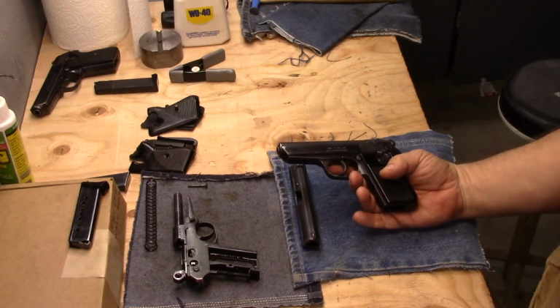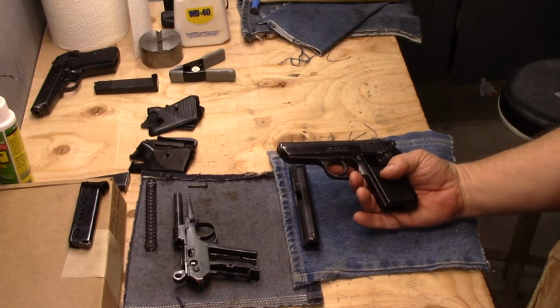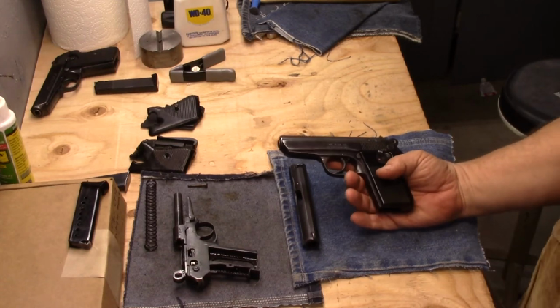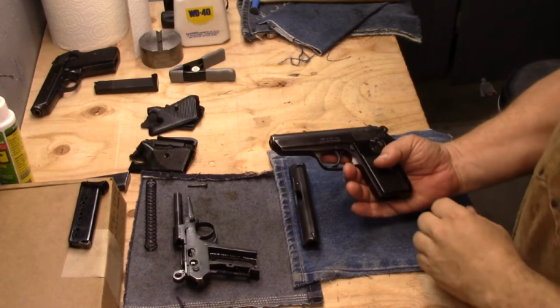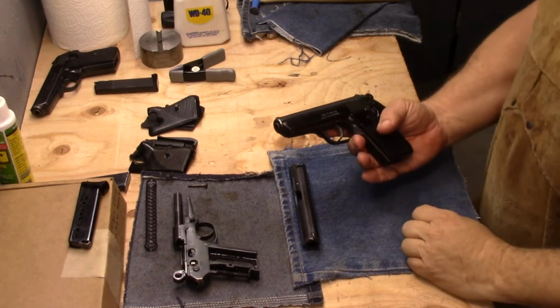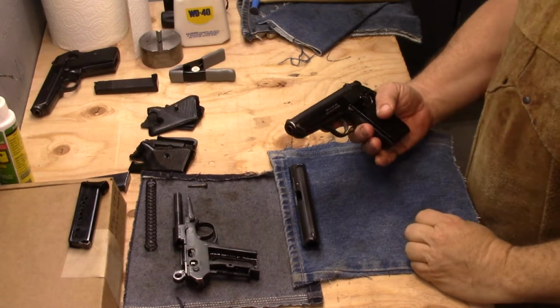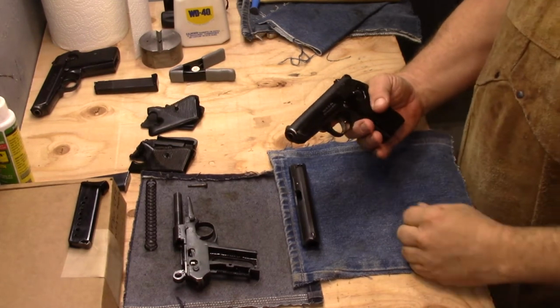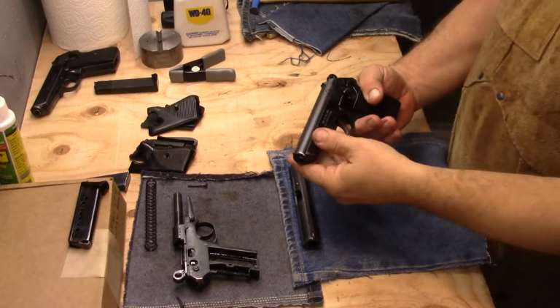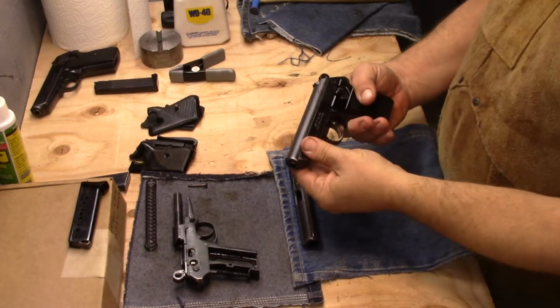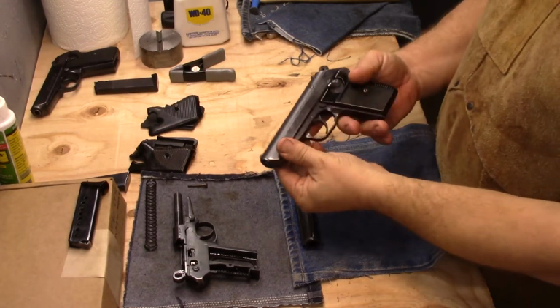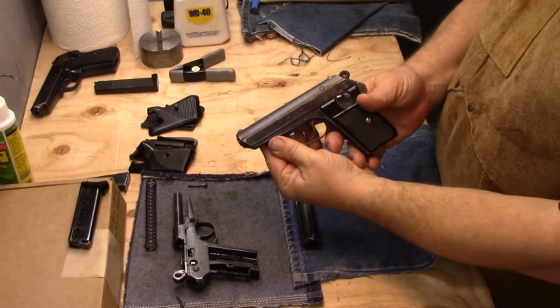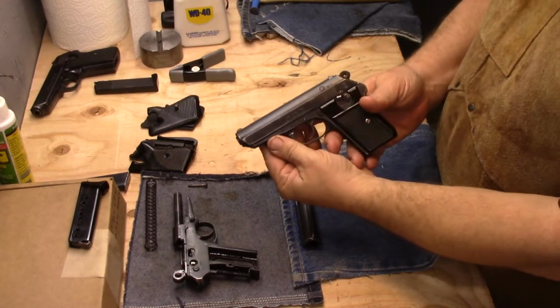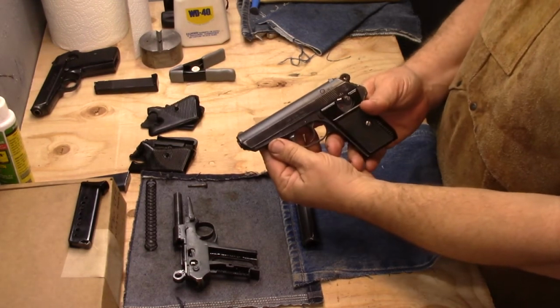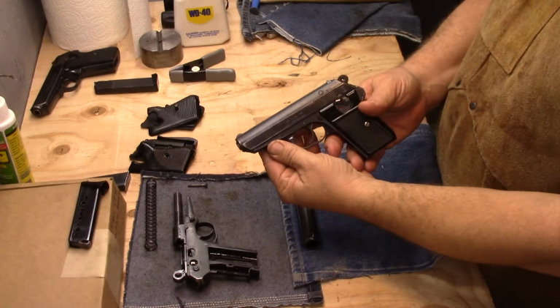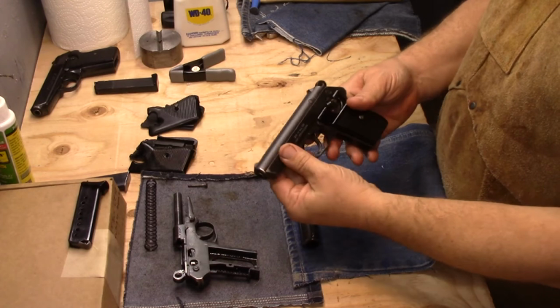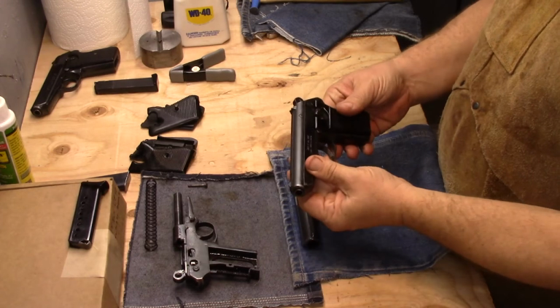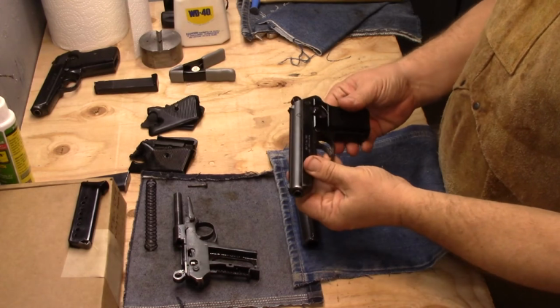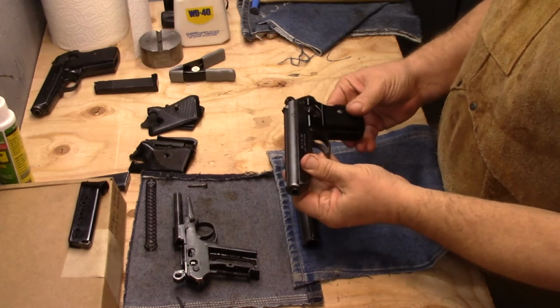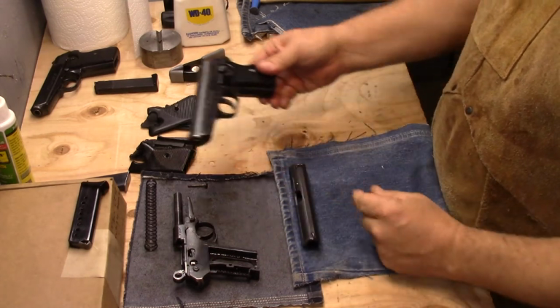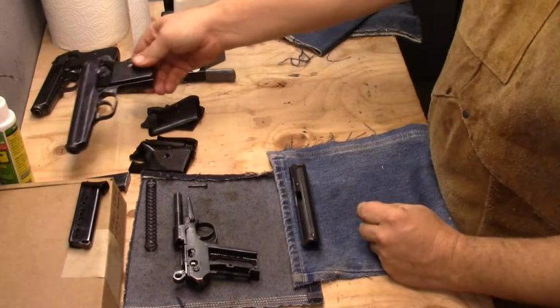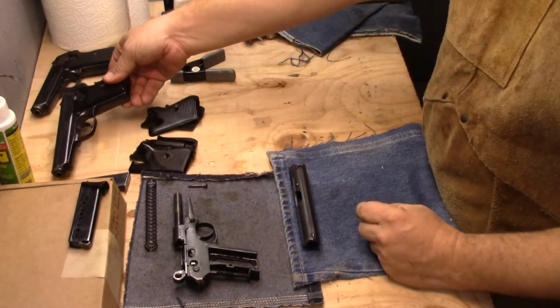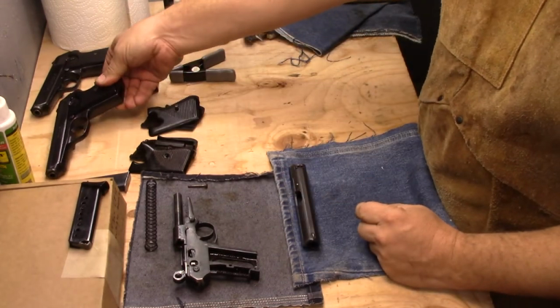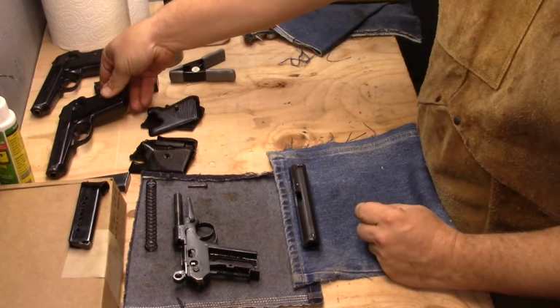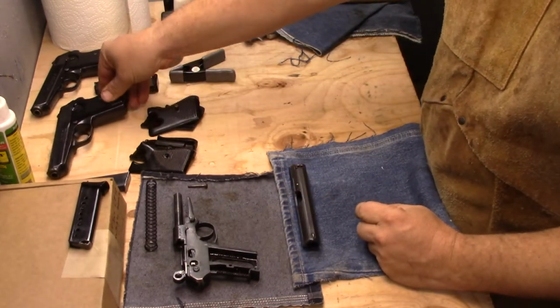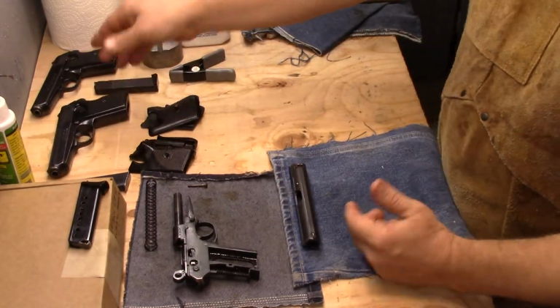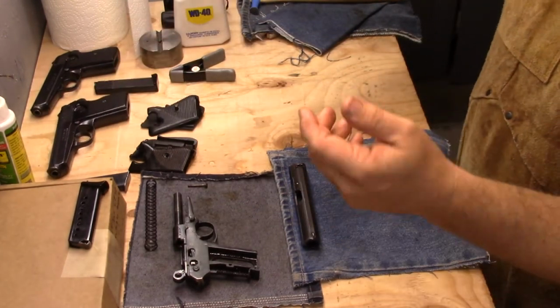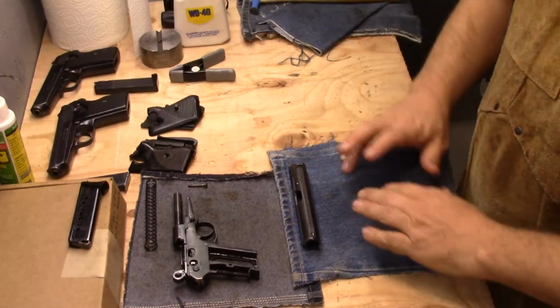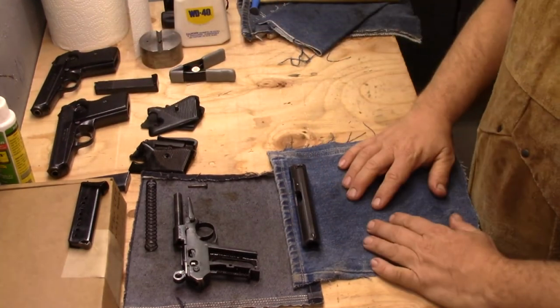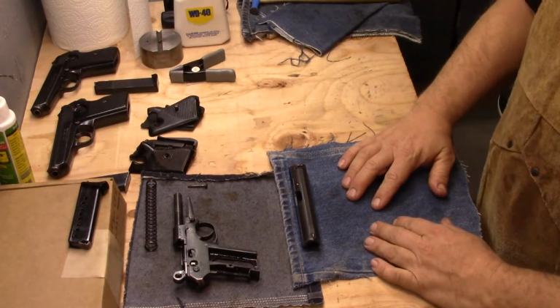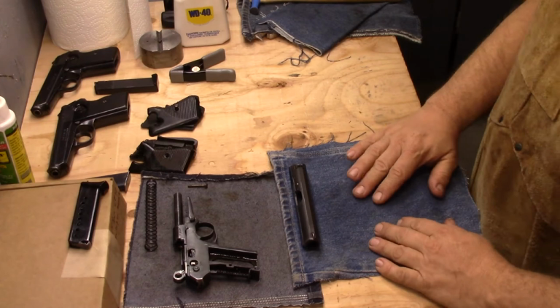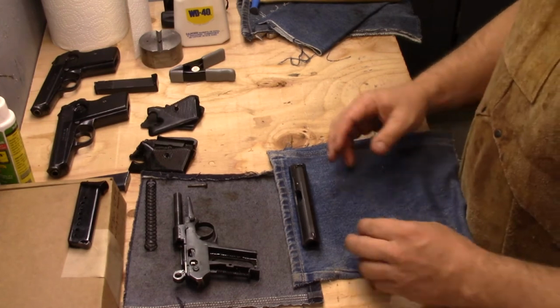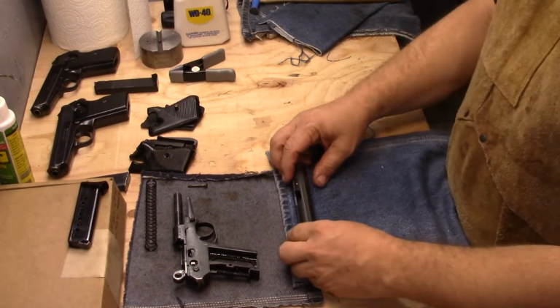Welcome to Santoroga Surplus. This is a continuation of our VZ-50 disassembly, maintenance — call it an armorer's course or project.